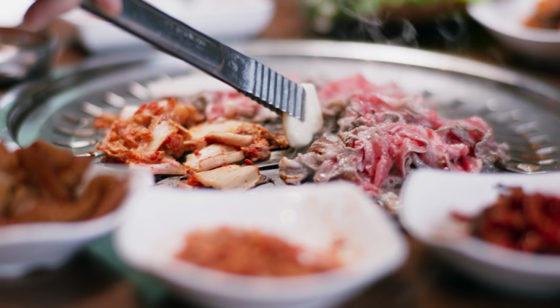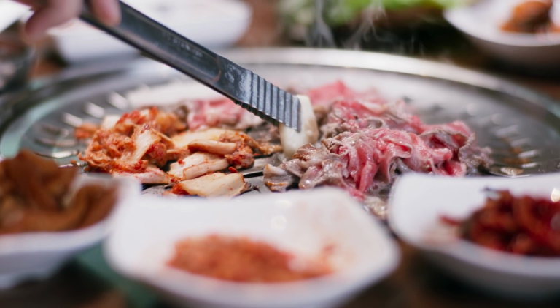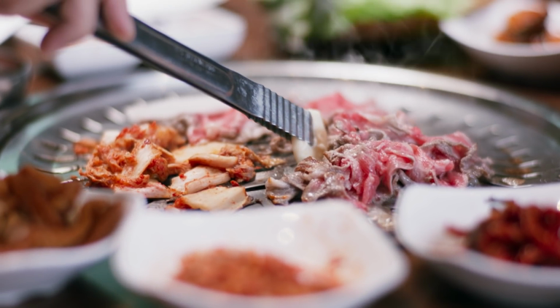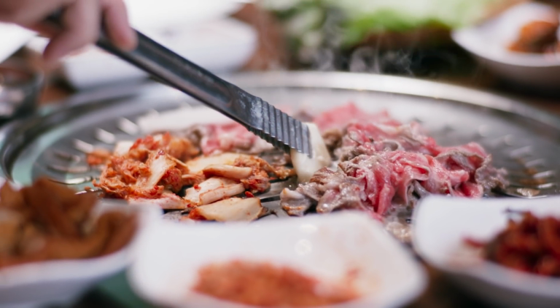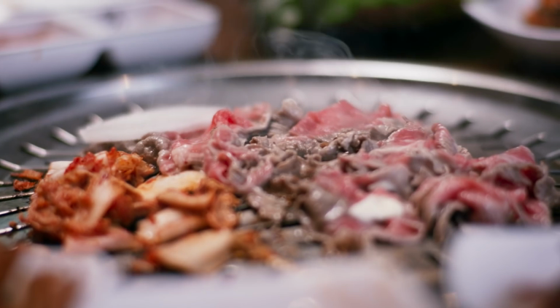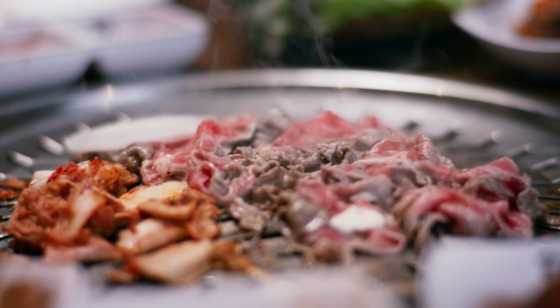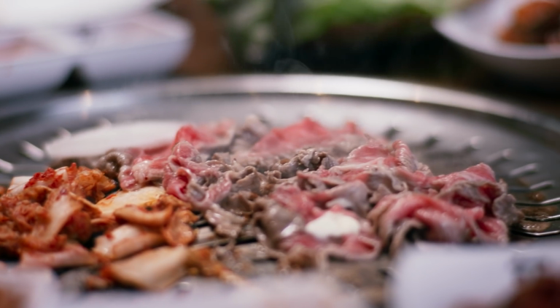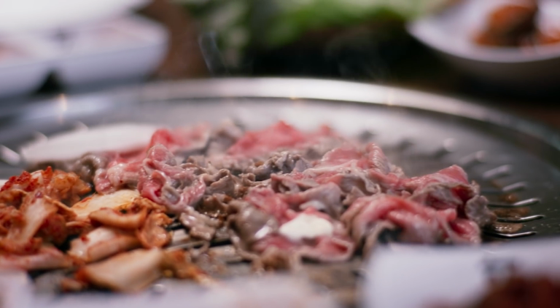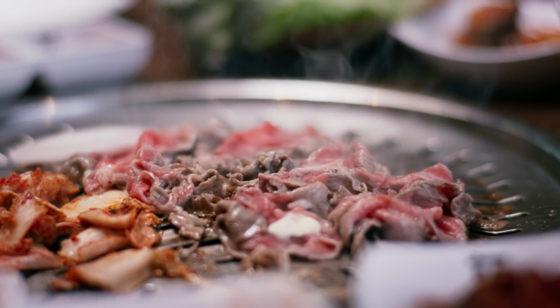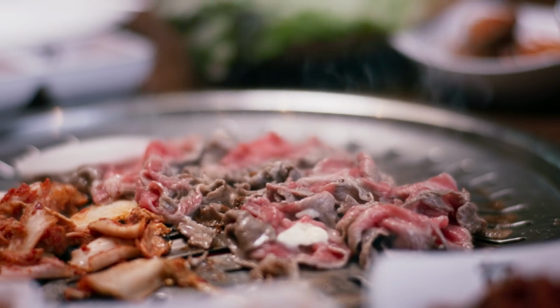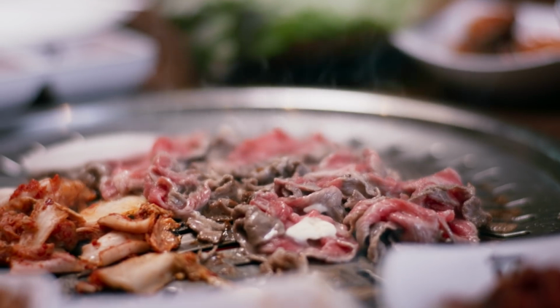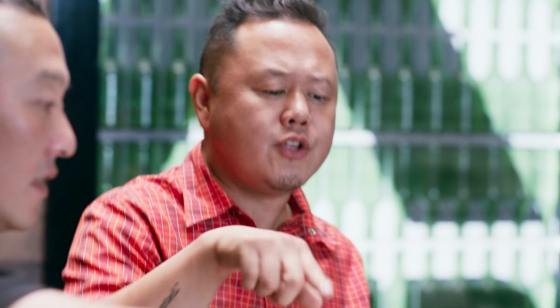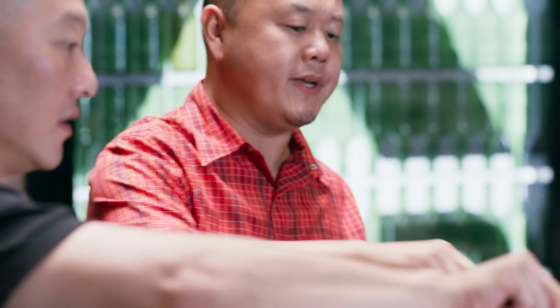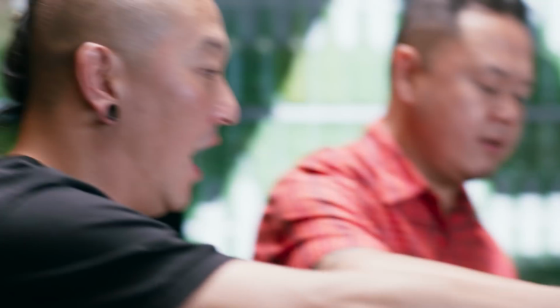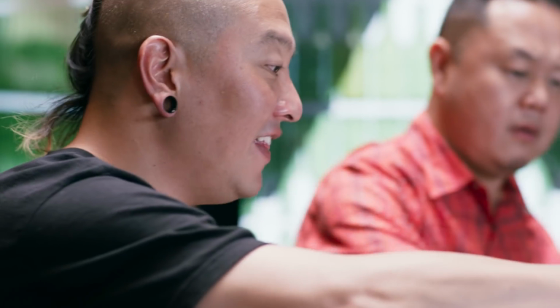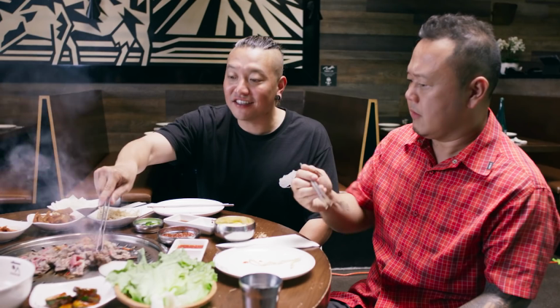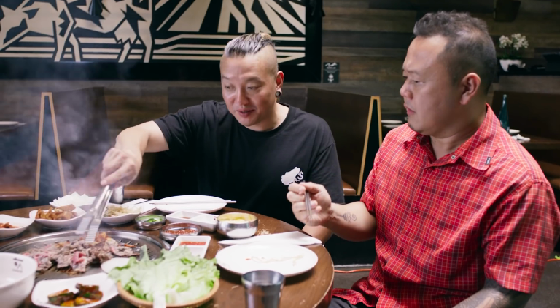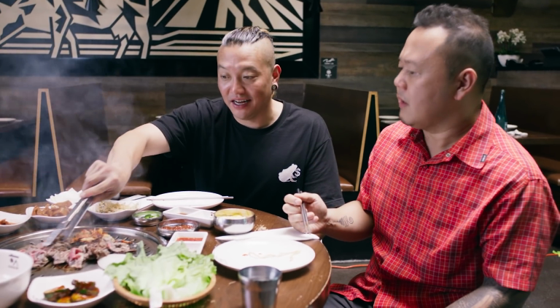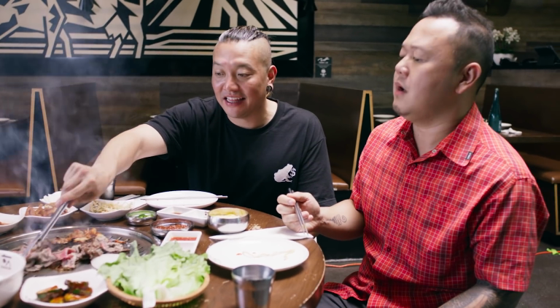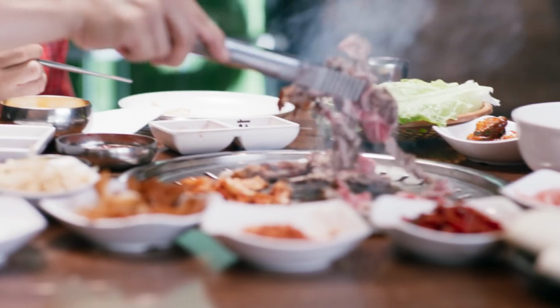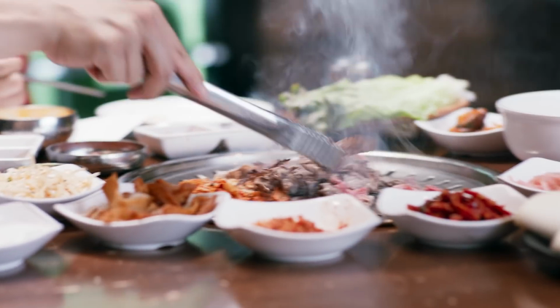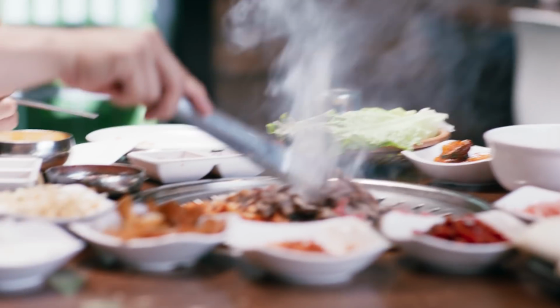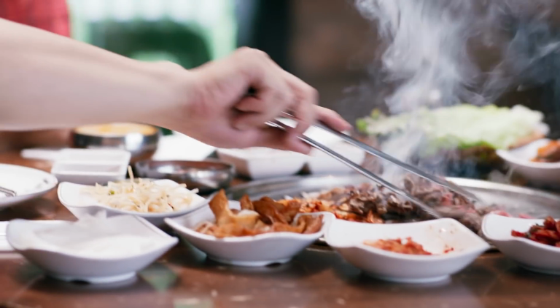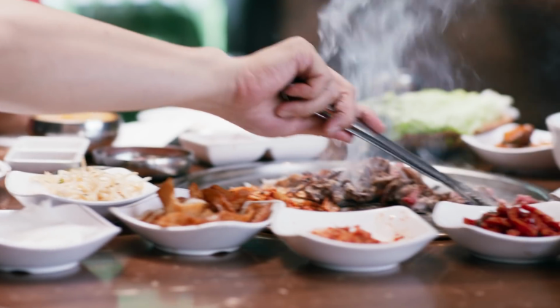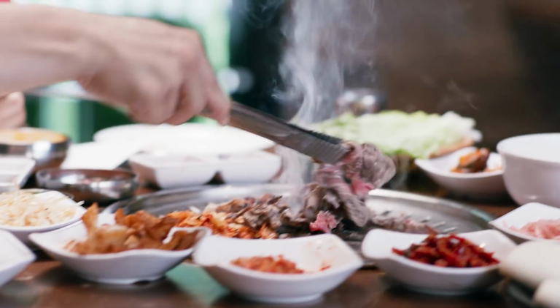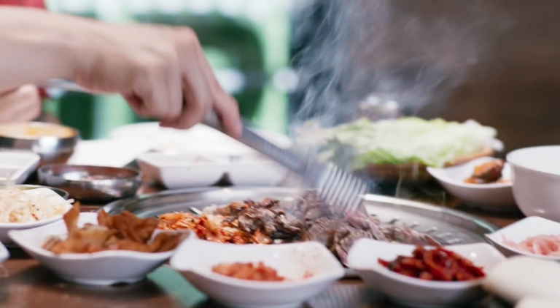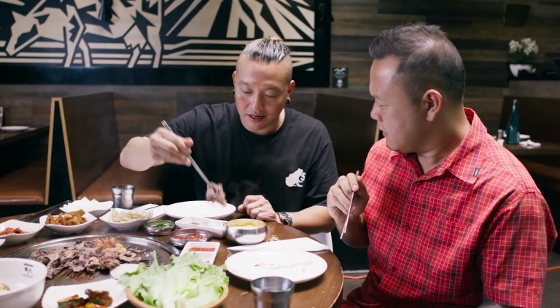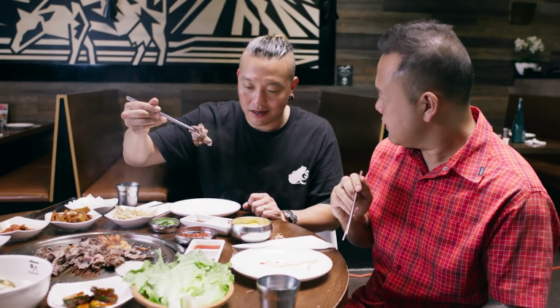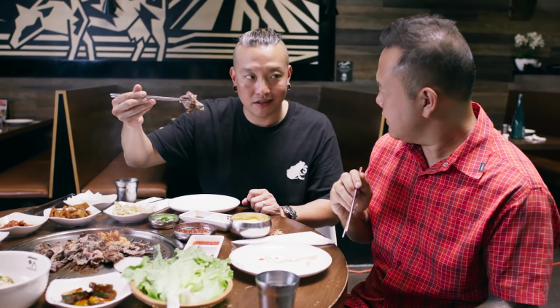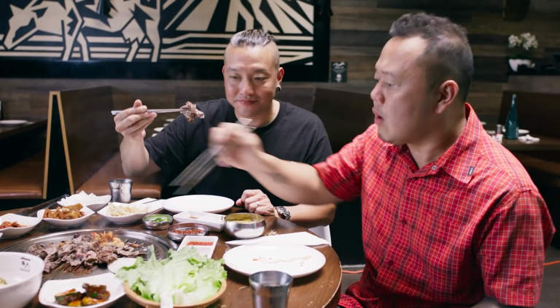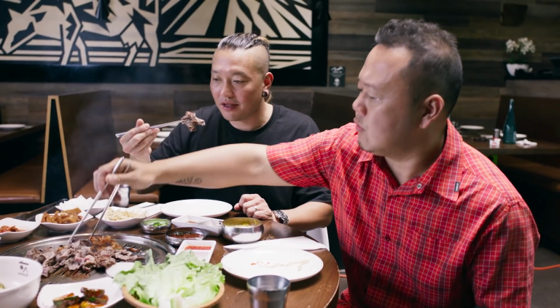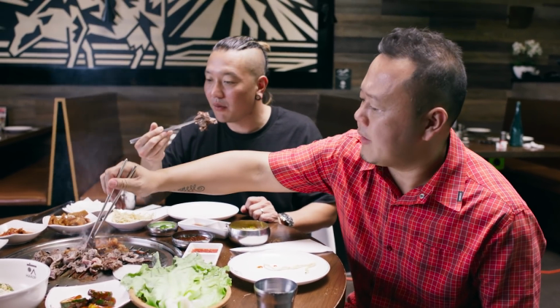How much color do you want on that? The great thing about Korean BBQ is cooking it however you like. I like a little crisp on it — the crispy. Just a little salt and pepper, that's it.